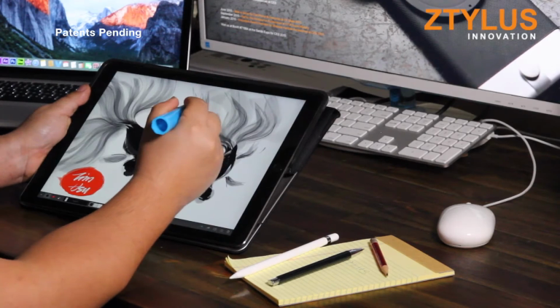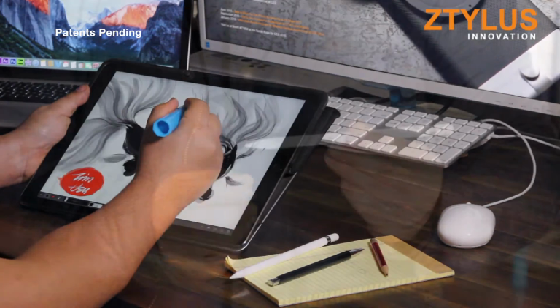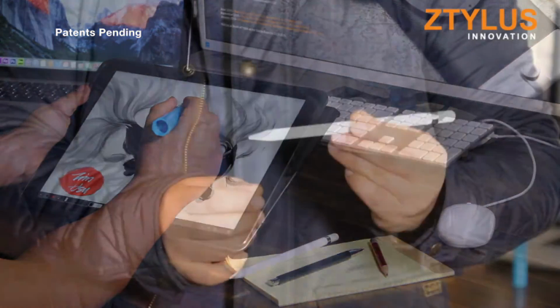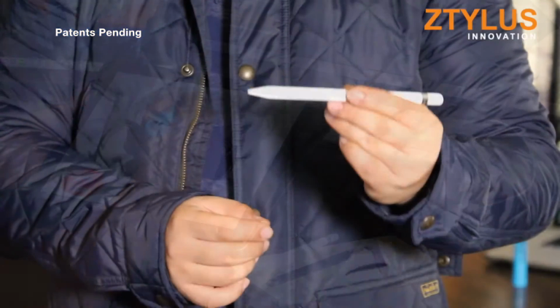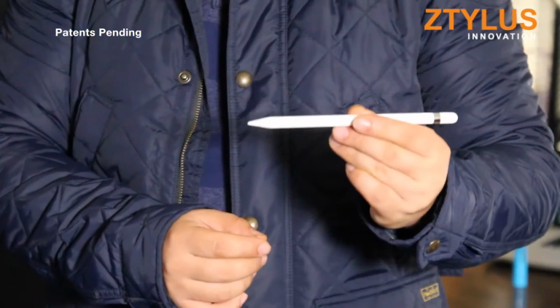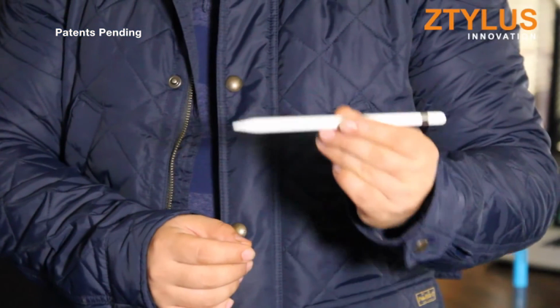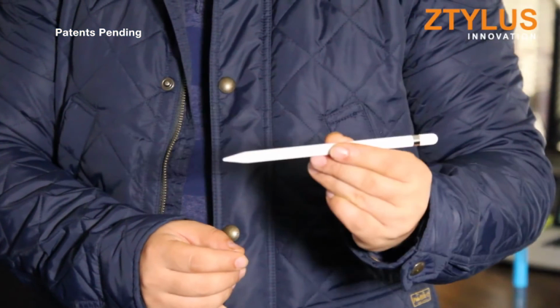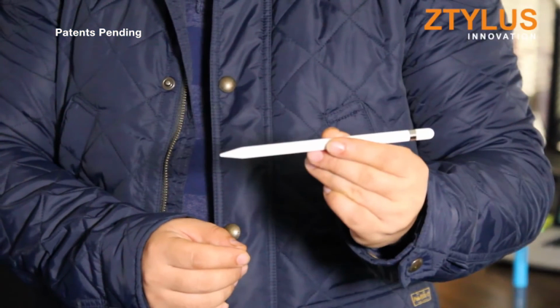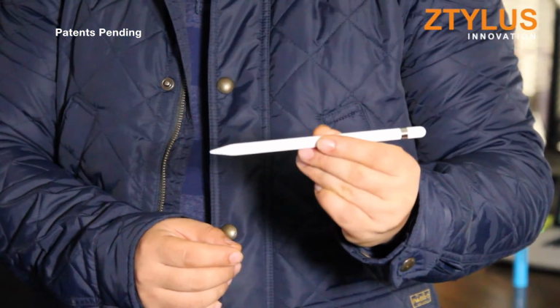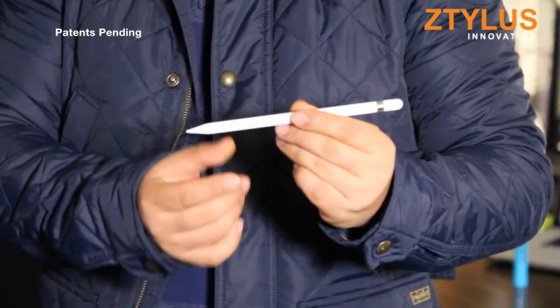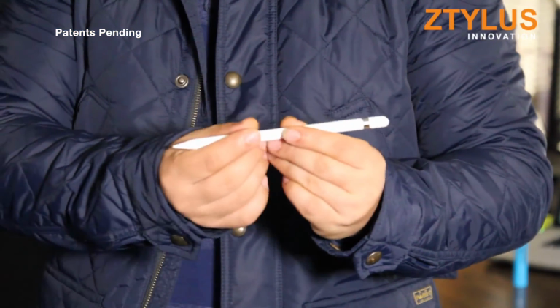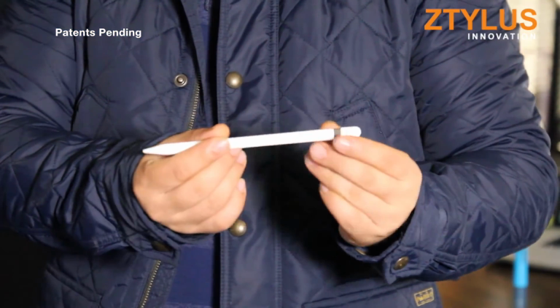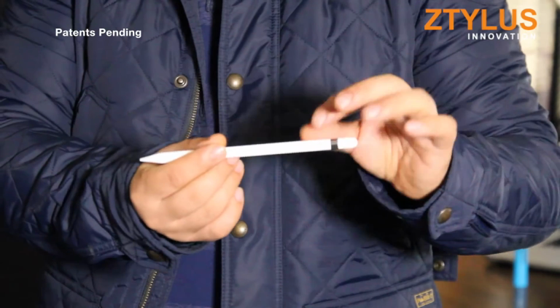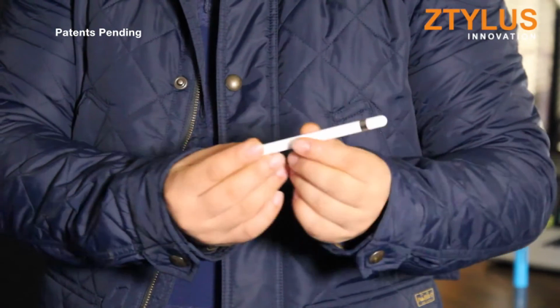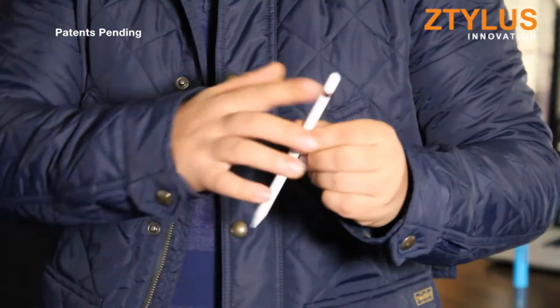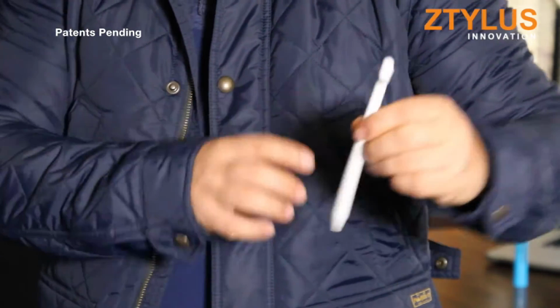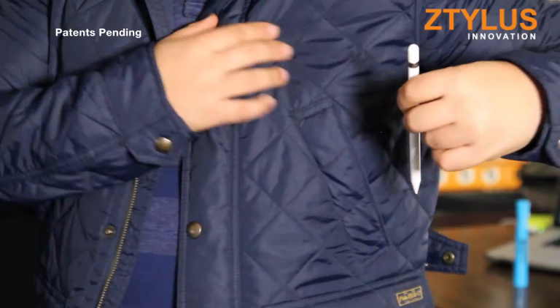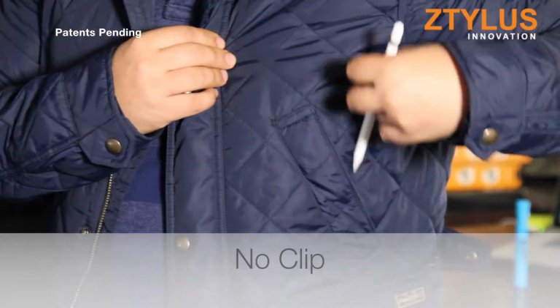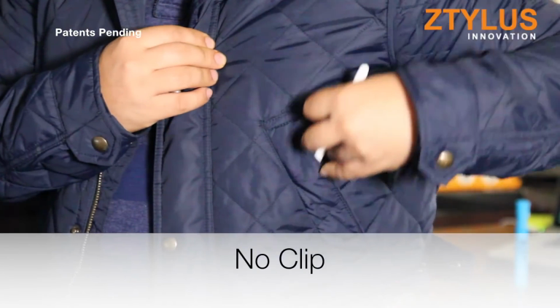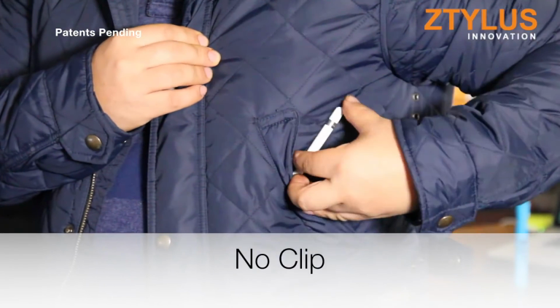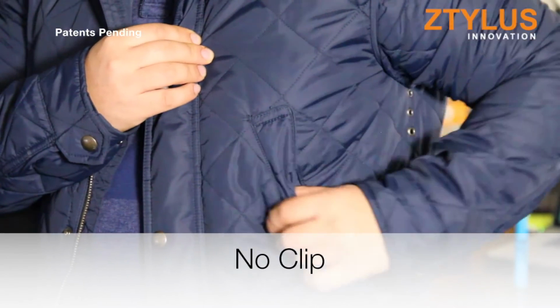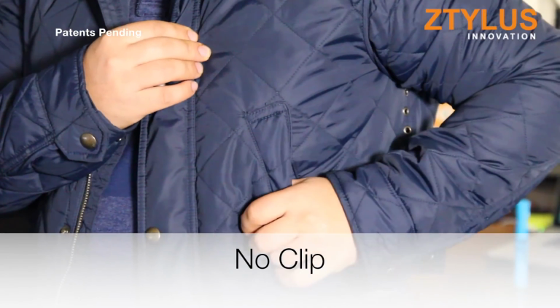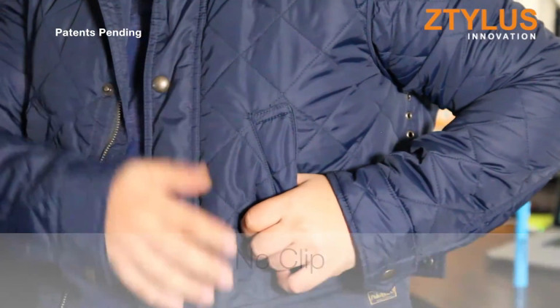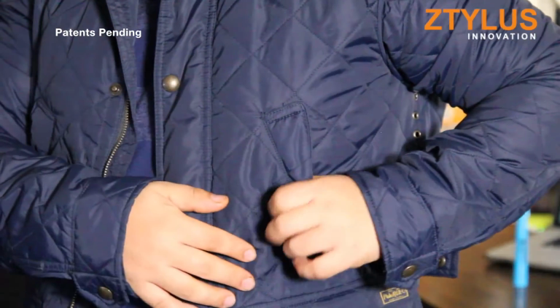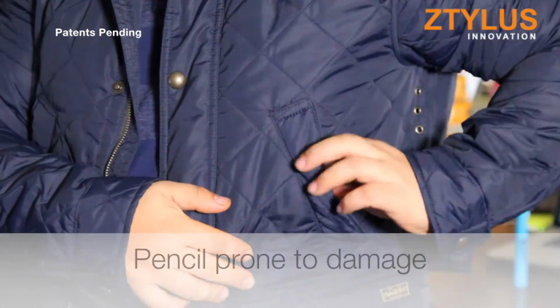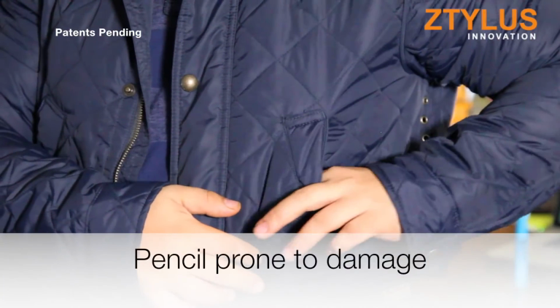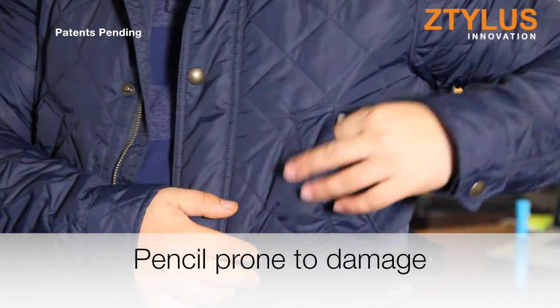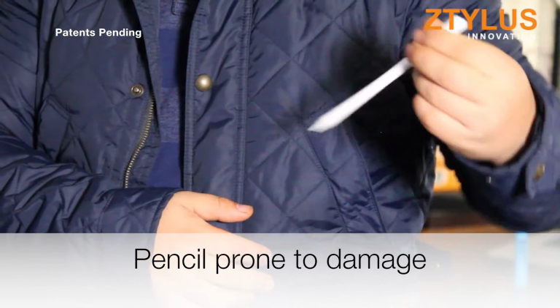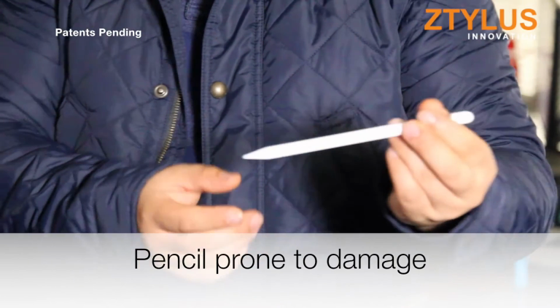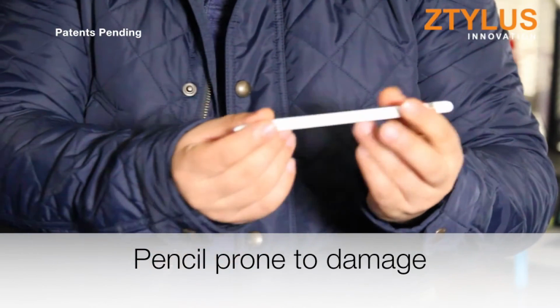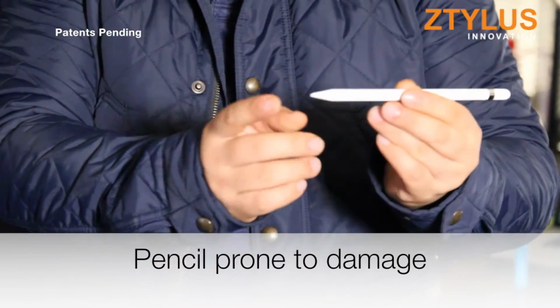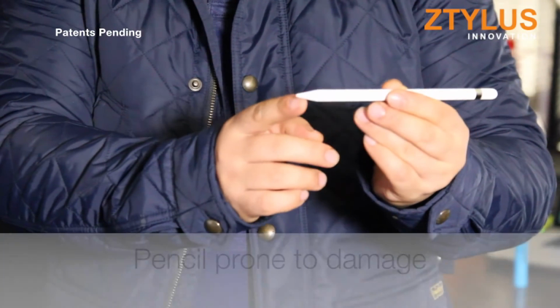The fourth thing is that when we are on the go and want to carry our Apple Pencil, there is no clip. This is concerning because we don't want to leave our pencil tip in our pocket or bag where it can get damaged by coins or keys or any other material.